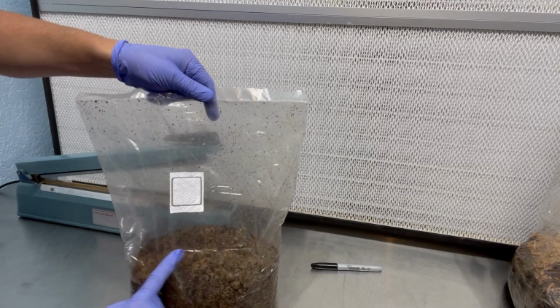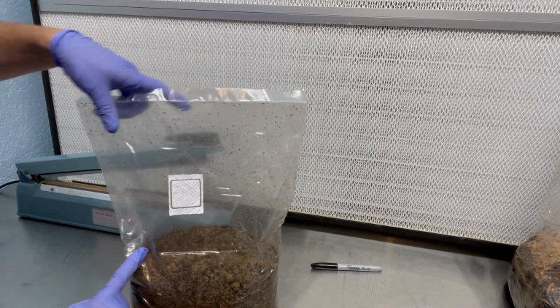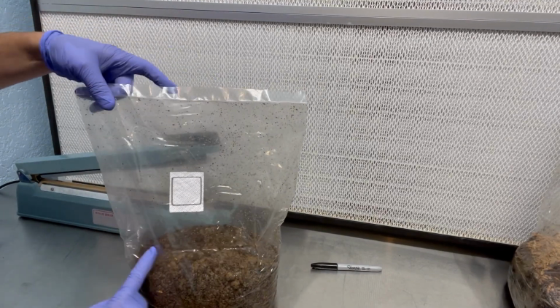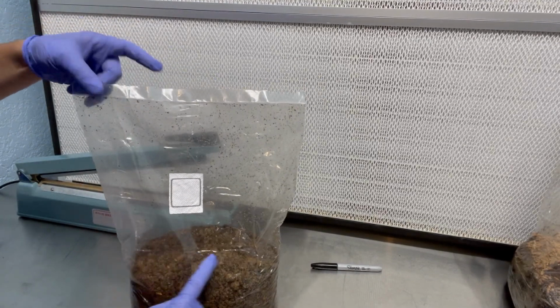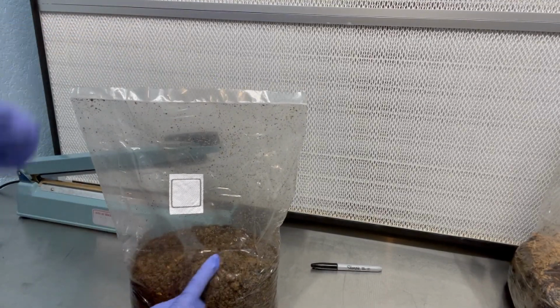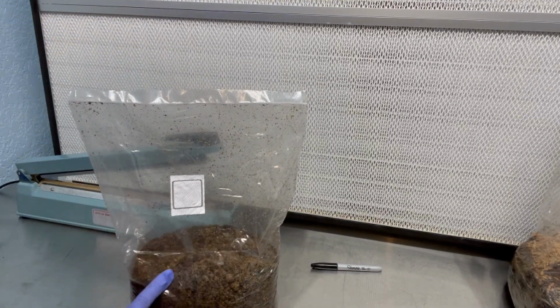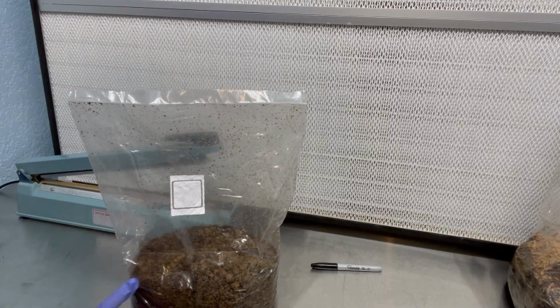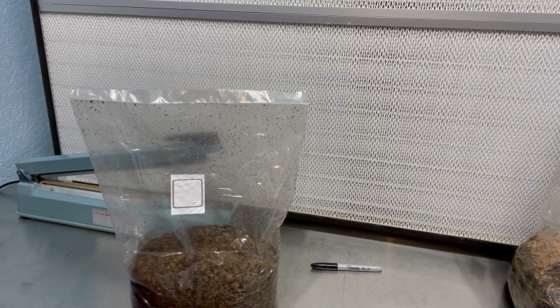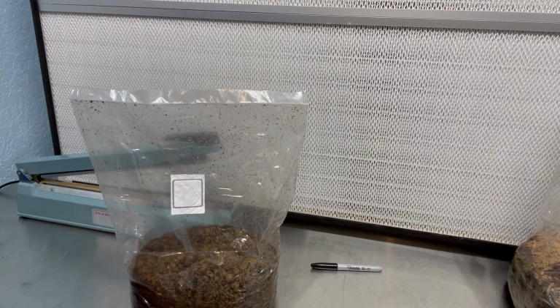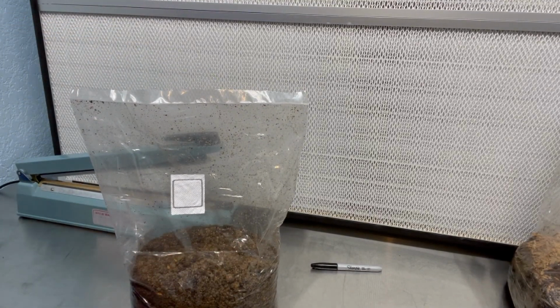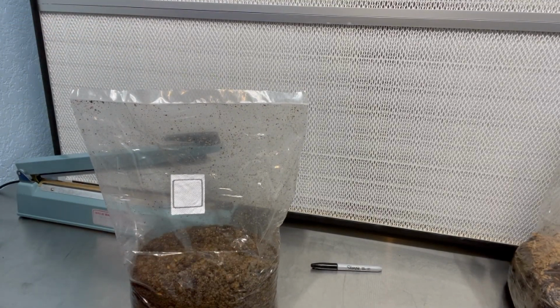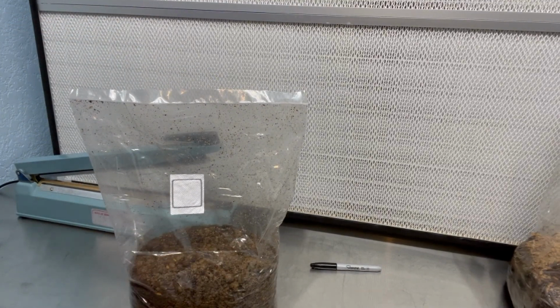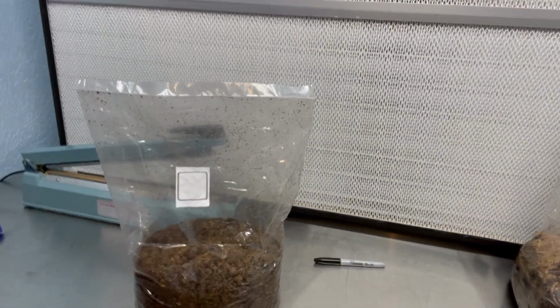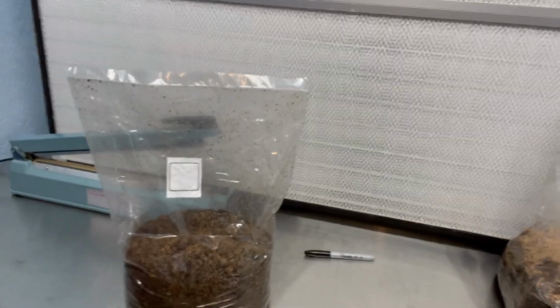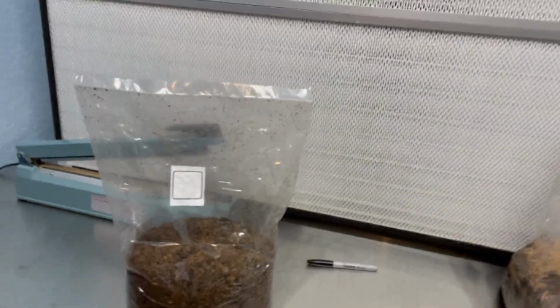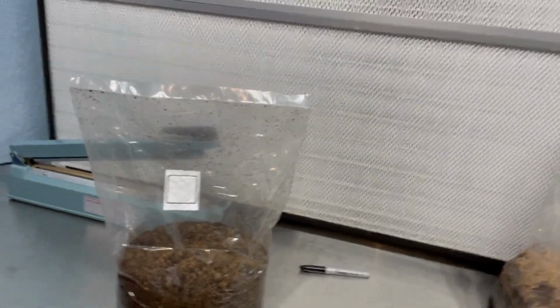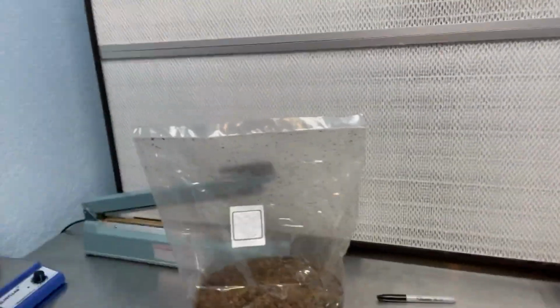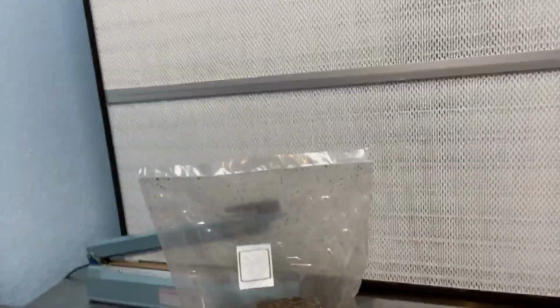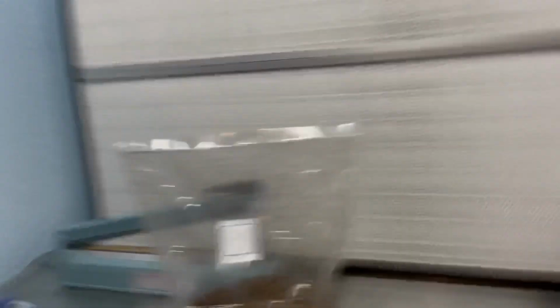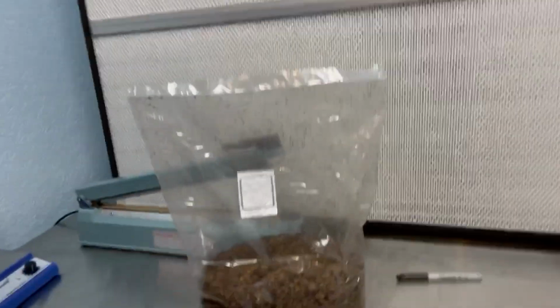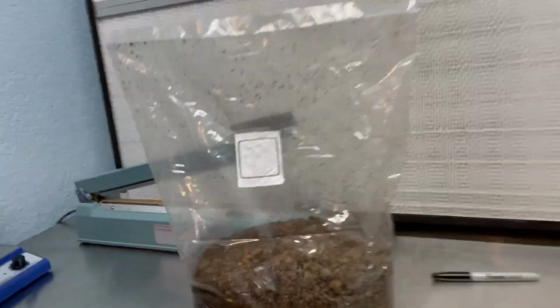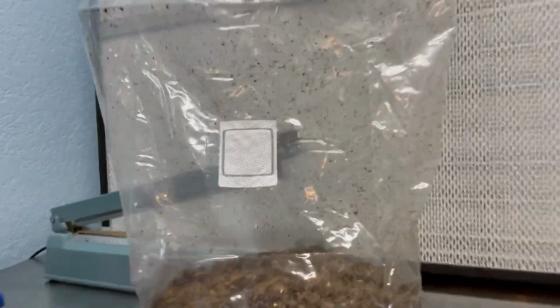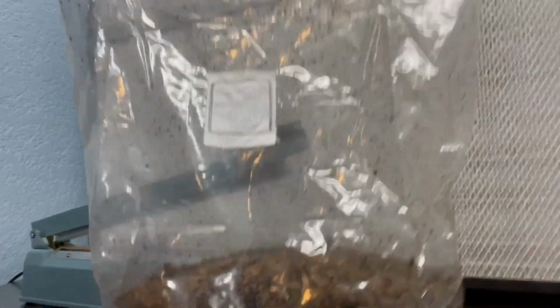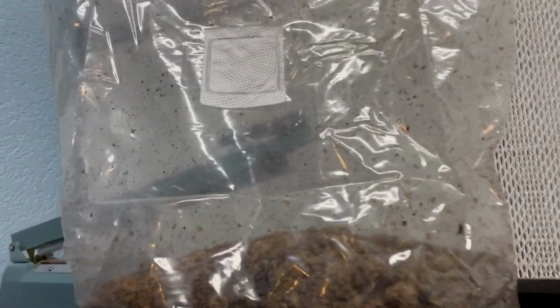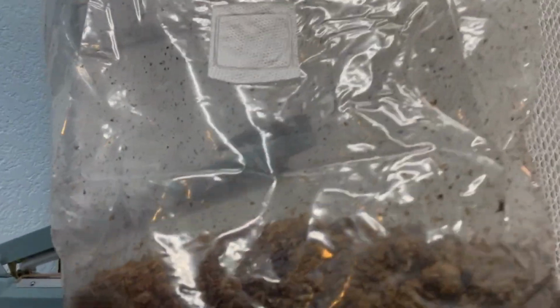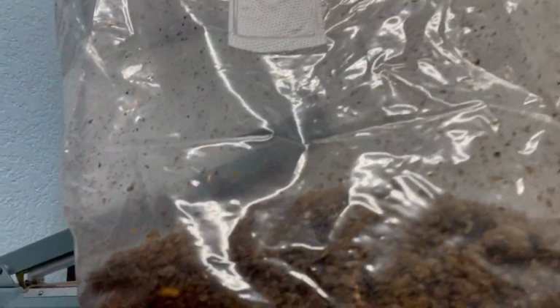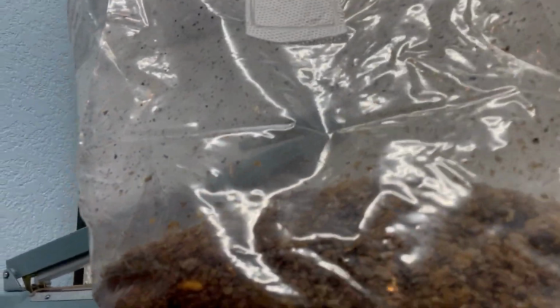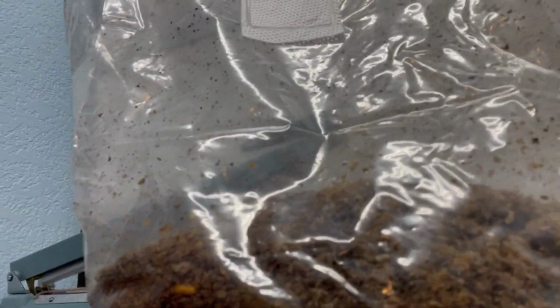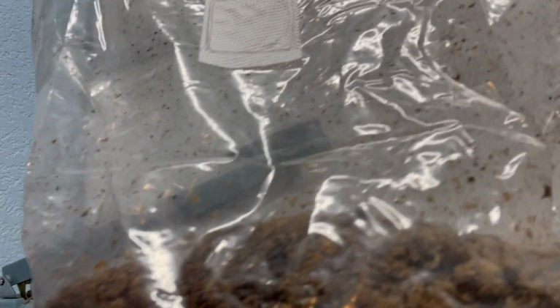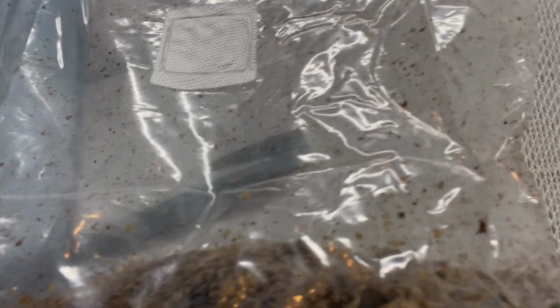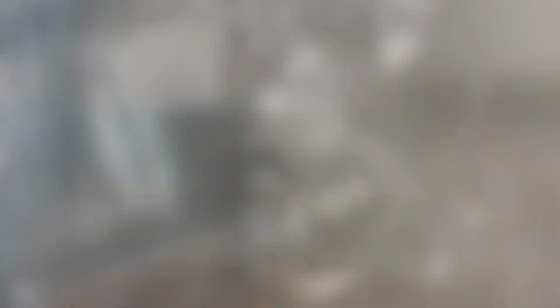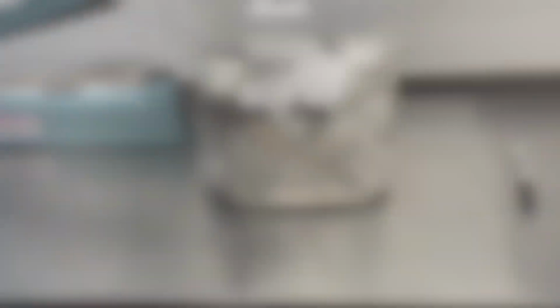It also keeps that block nice and dense so the mycelium can colonize quickly and healthy. Right above the substrate is very clean, and now it is going to go on the incubation rack so that the mycelium can grow out.